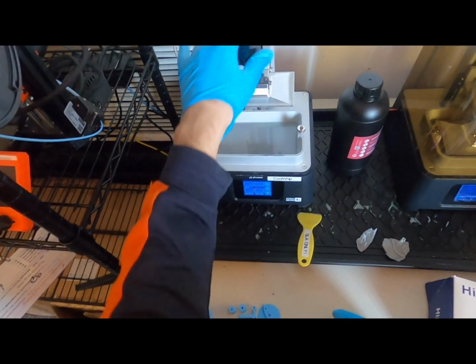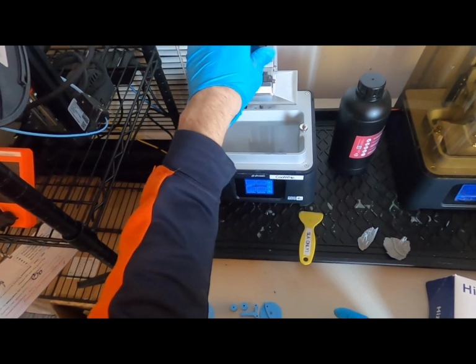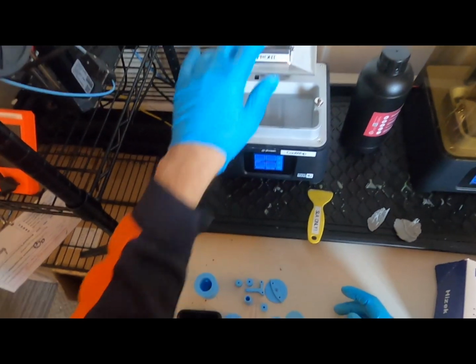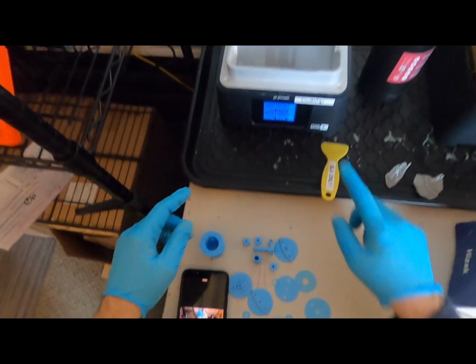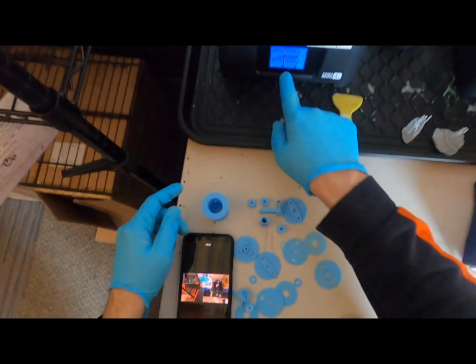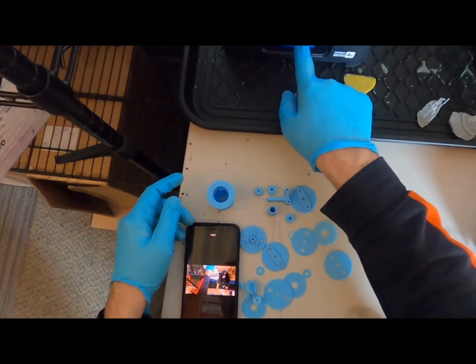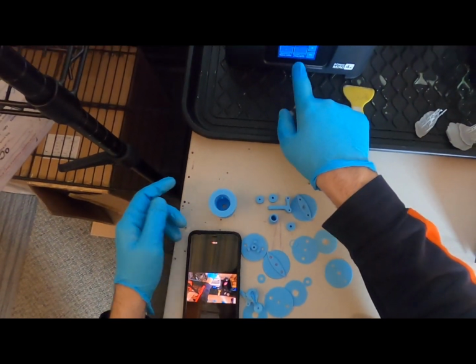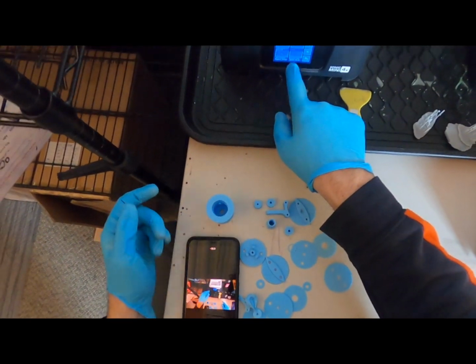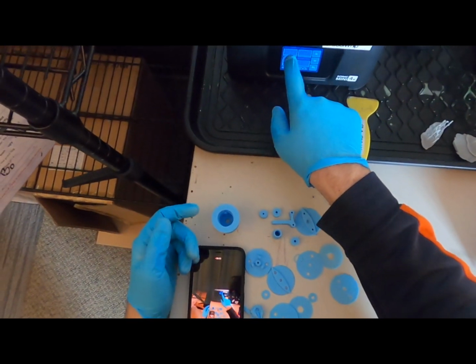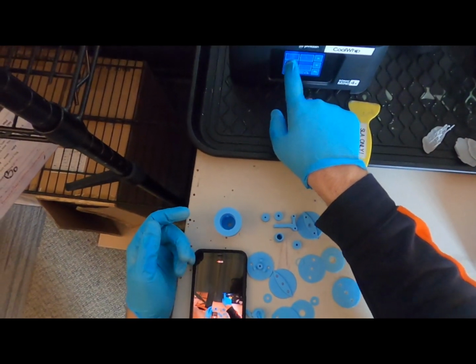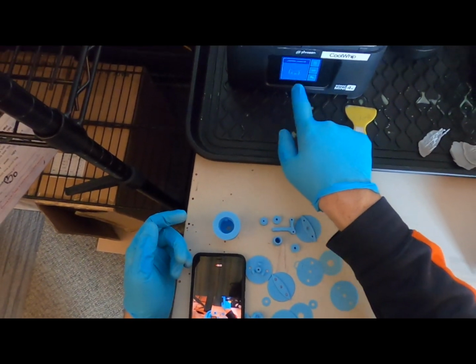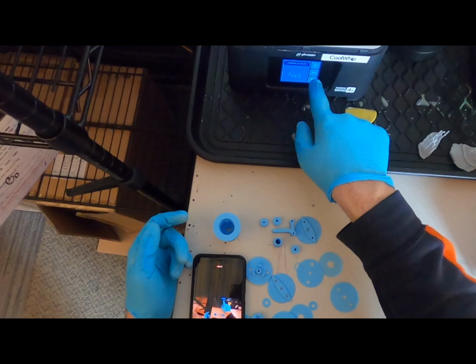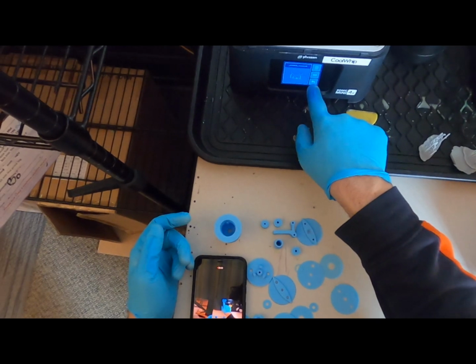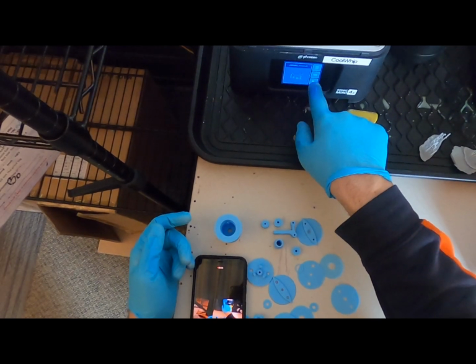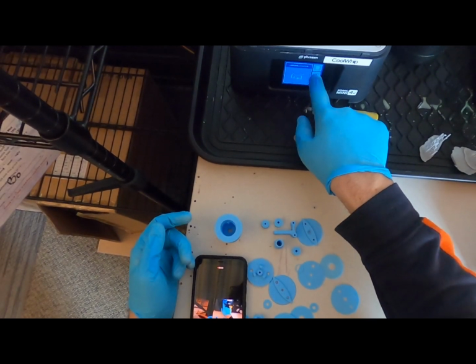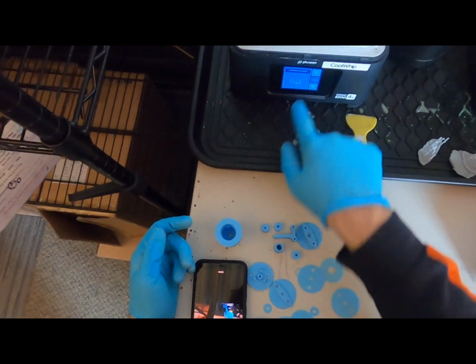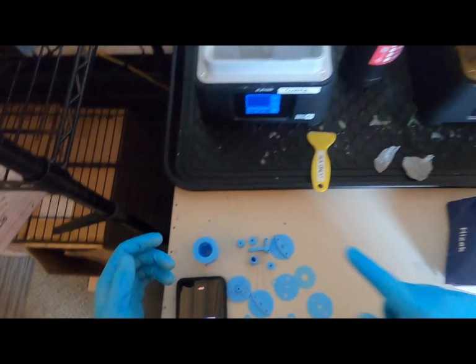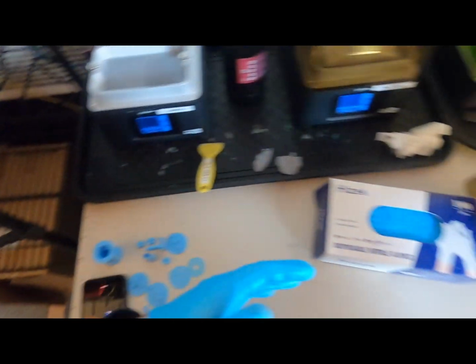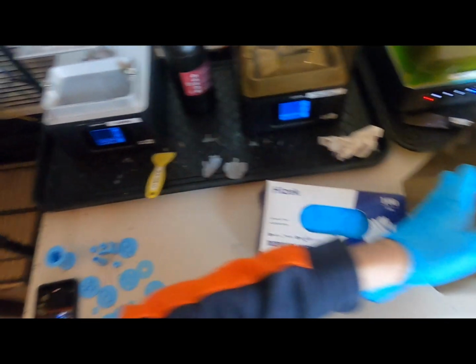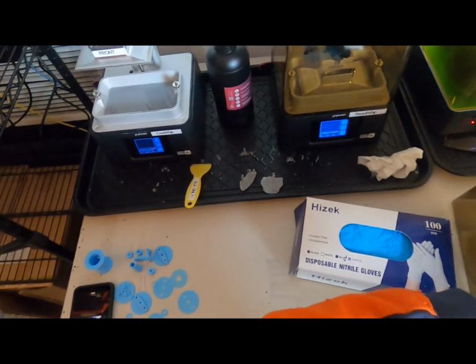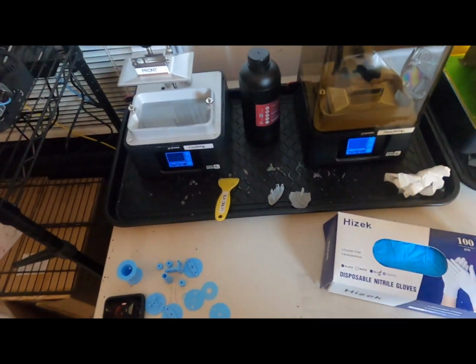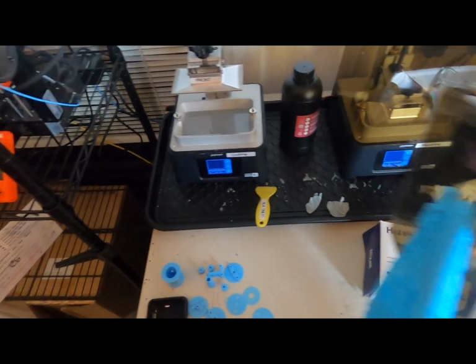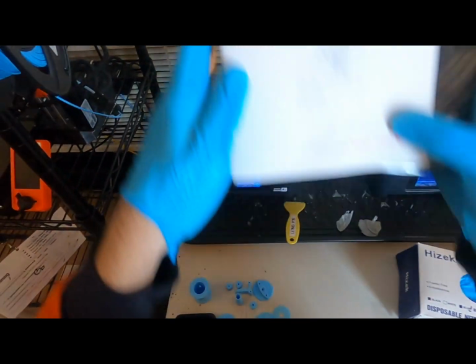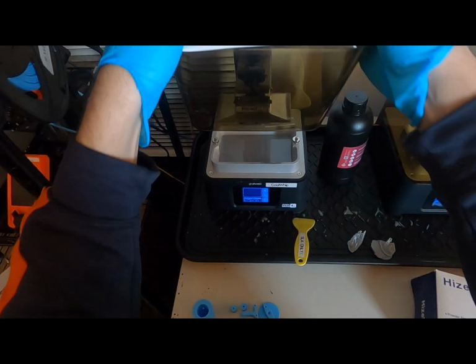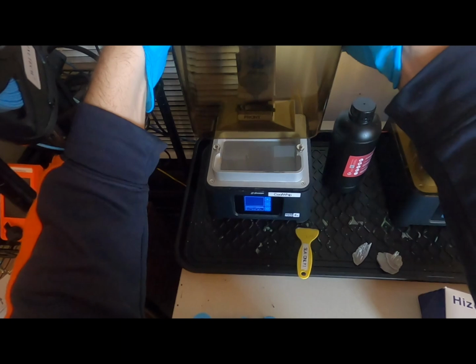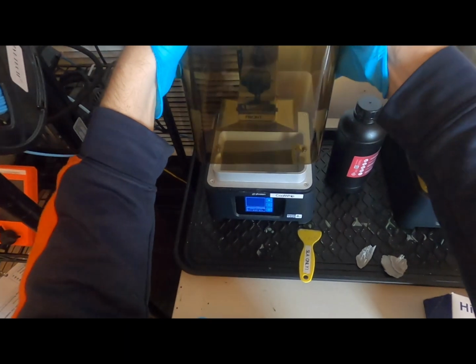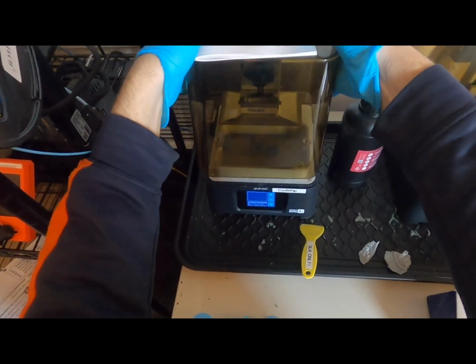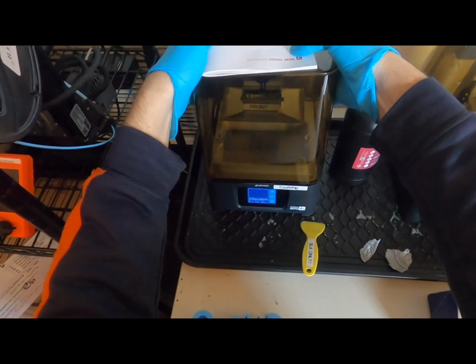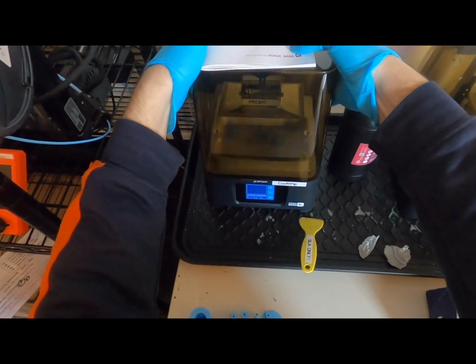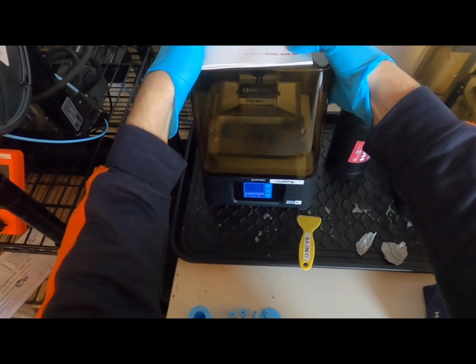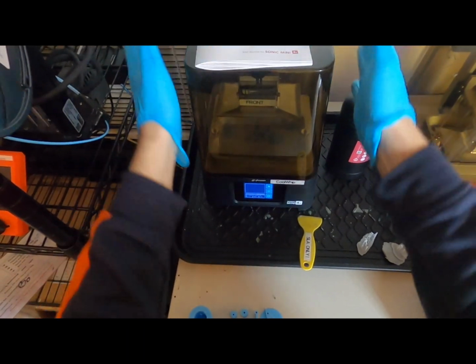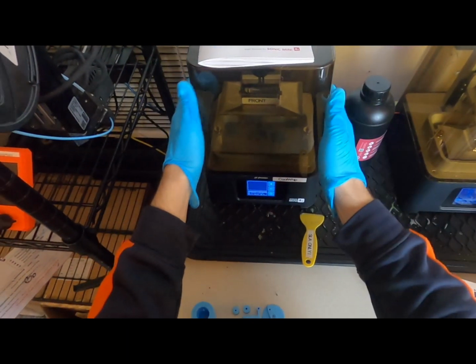Make sure that the platform is secure and the front is in the front. Then you should be able to find your file using the touch screen and start the print. As soon as you say to start the print, you'll notice the head starting to move down.